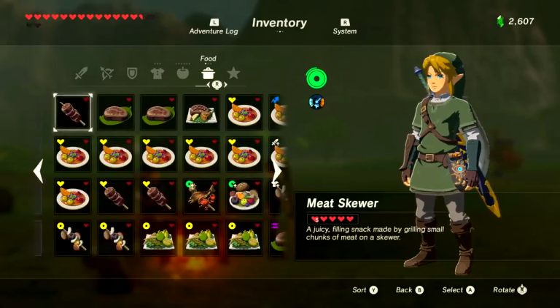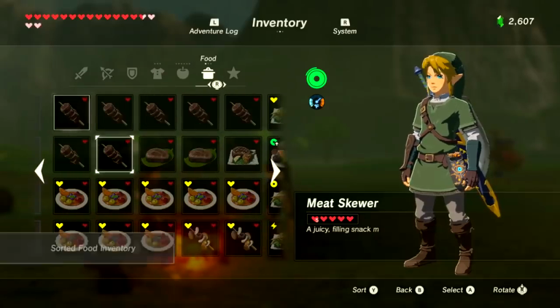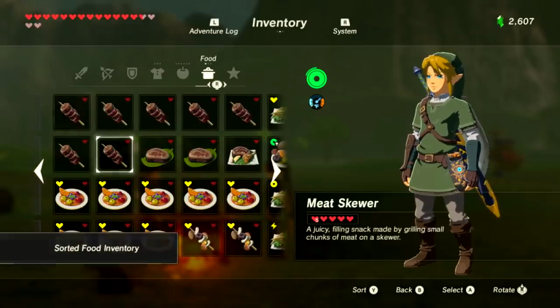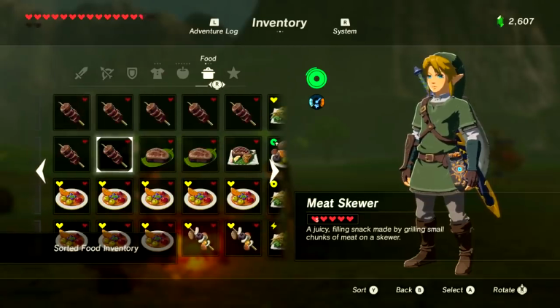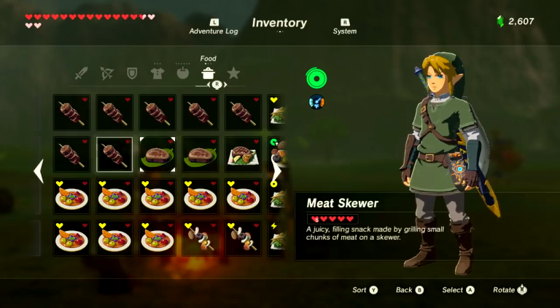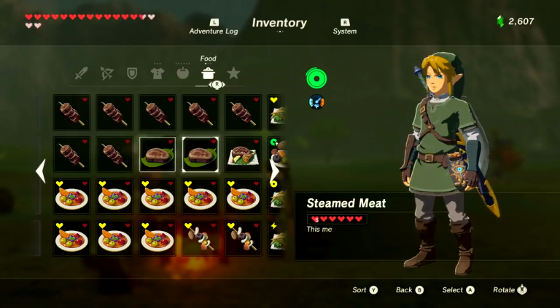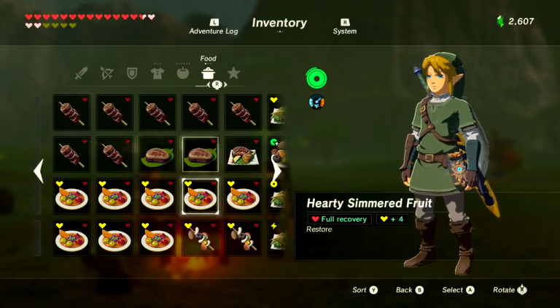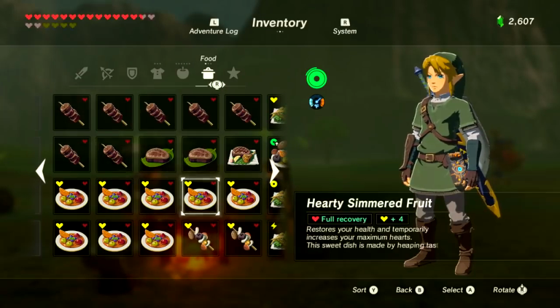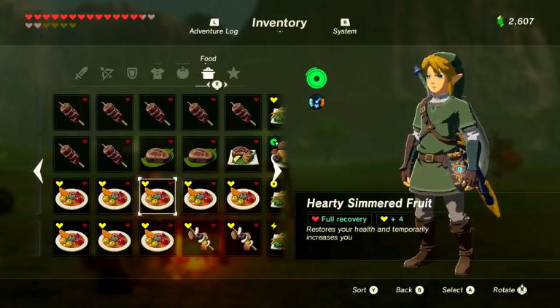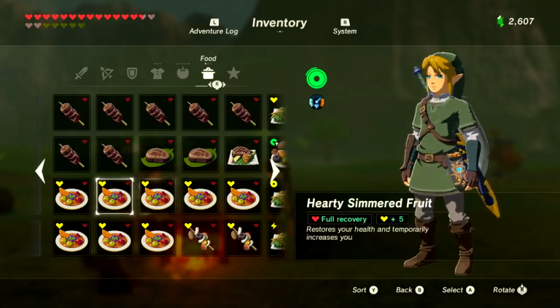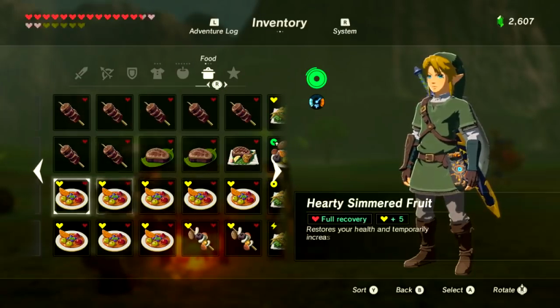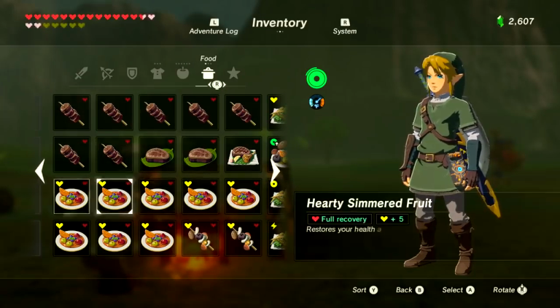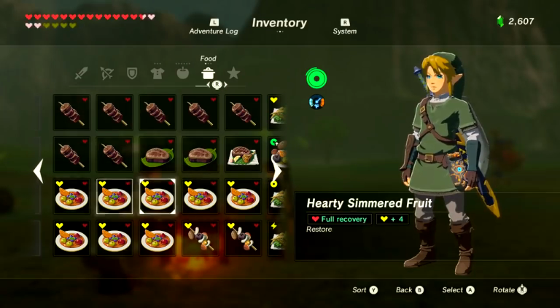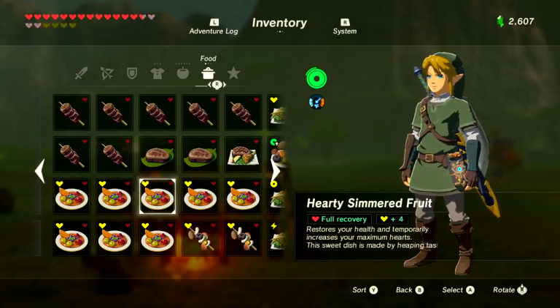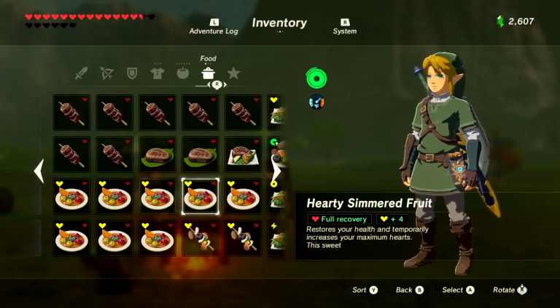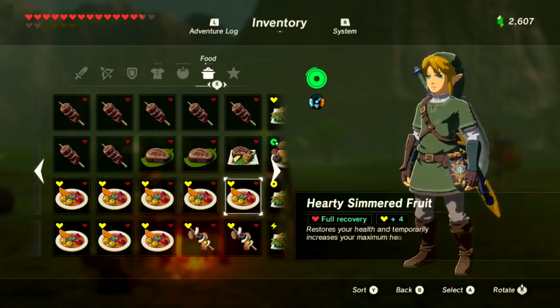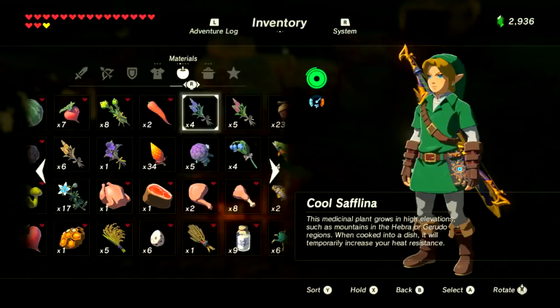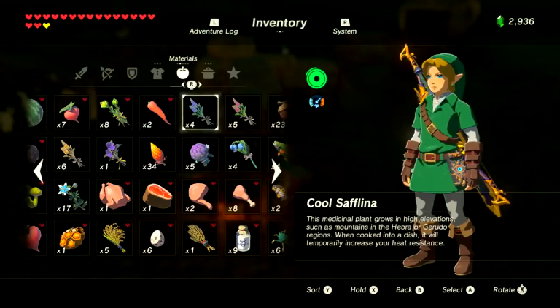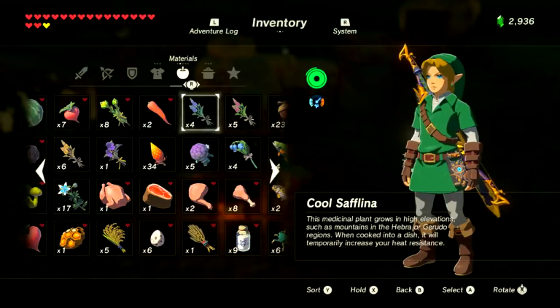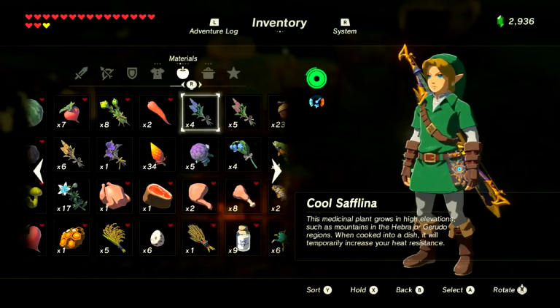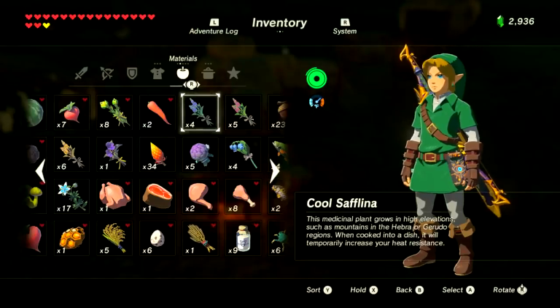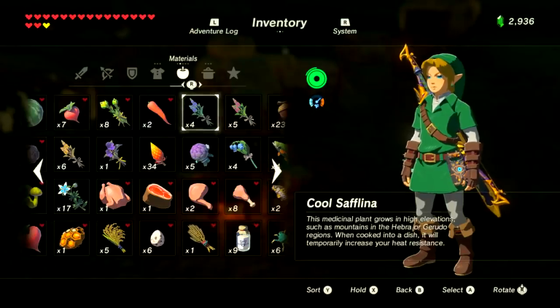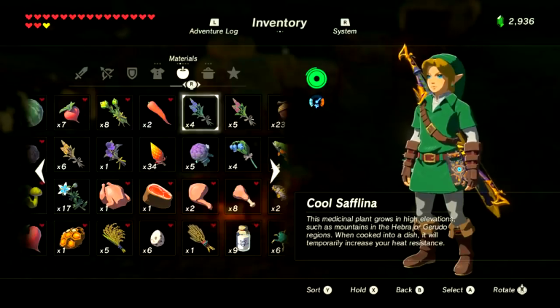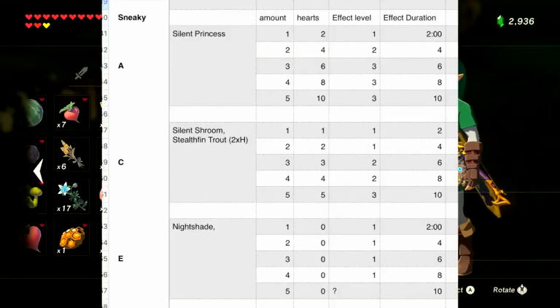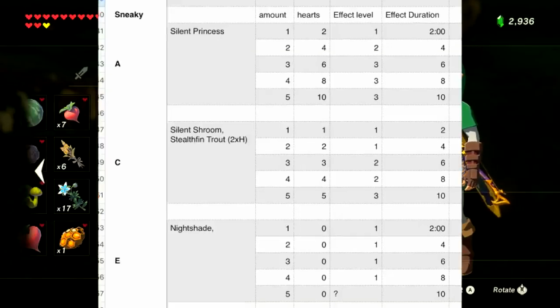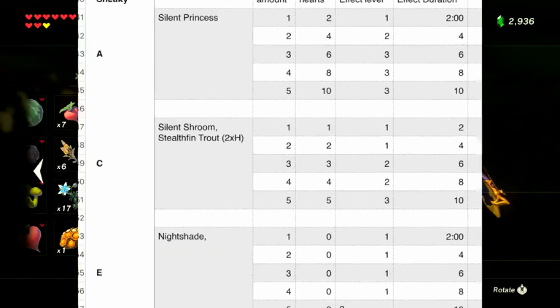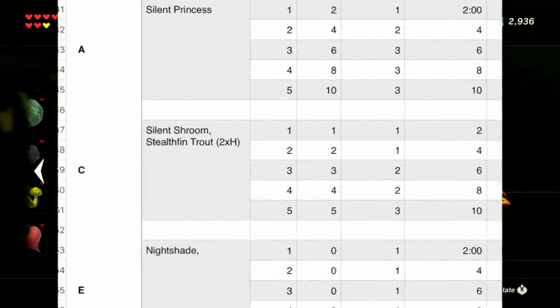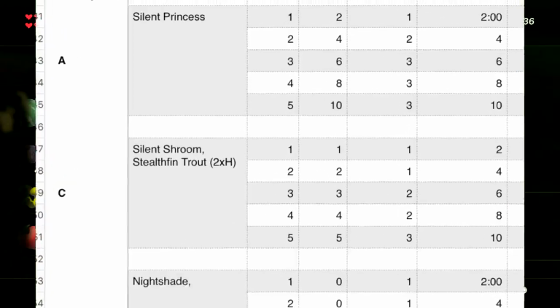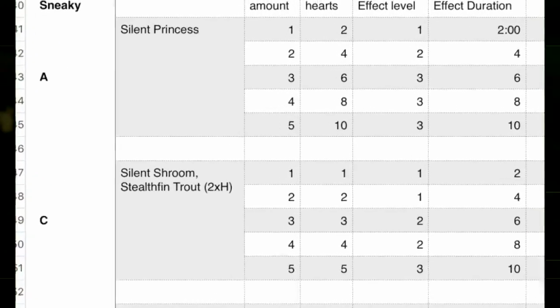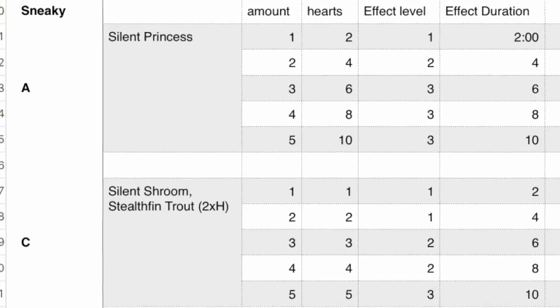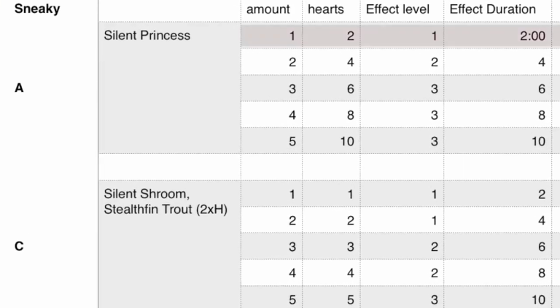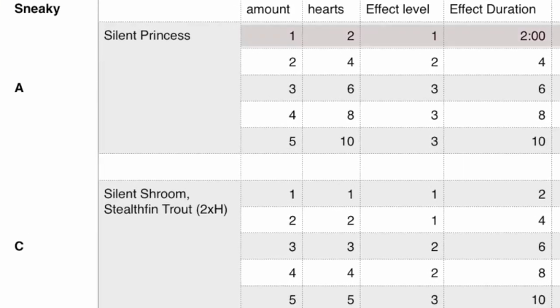For energizing food, you may want to have lots of smaller items. Never cook more than two Salmona Bass; two crab or honey give you a full ring; and never cook more than three Stamina Shrooms.